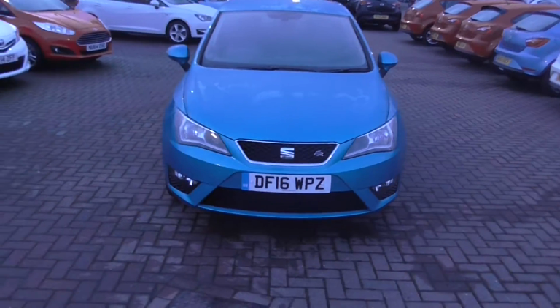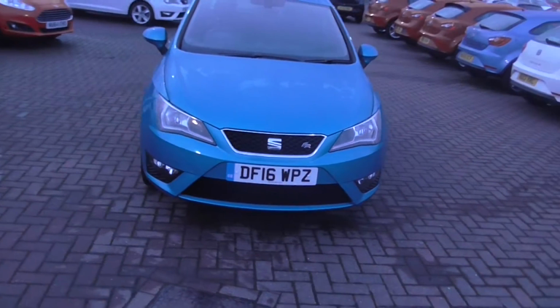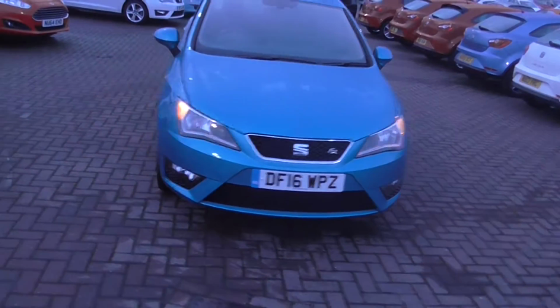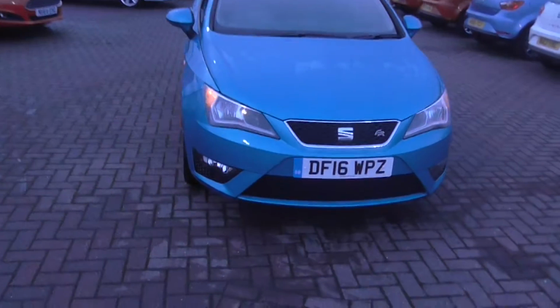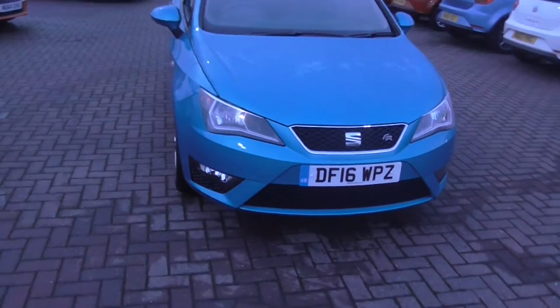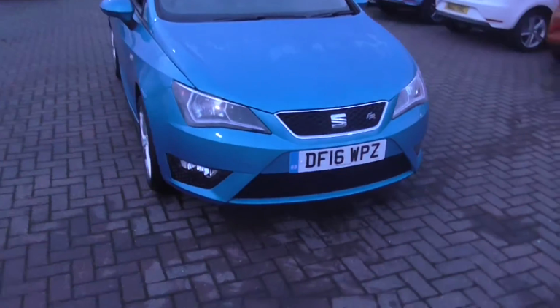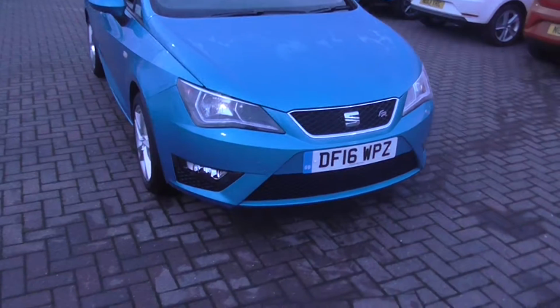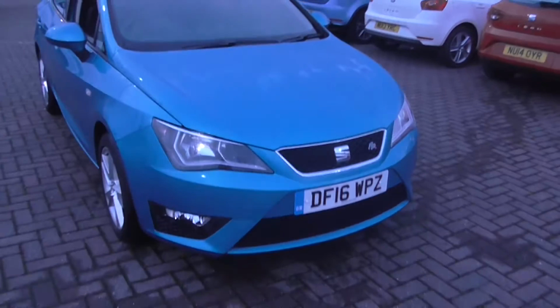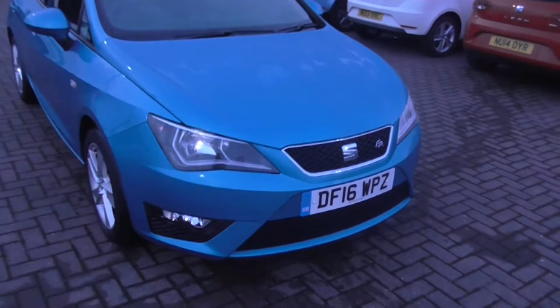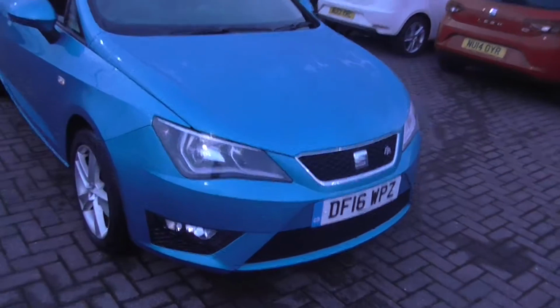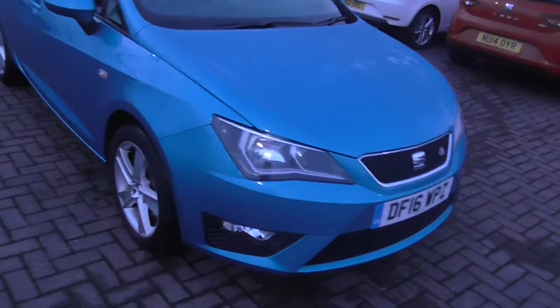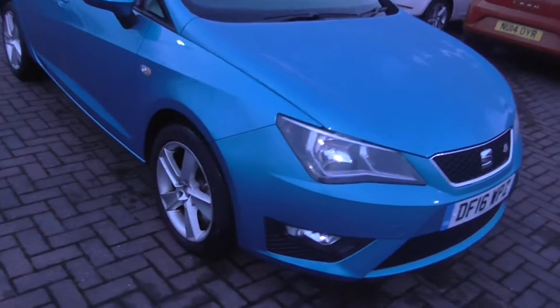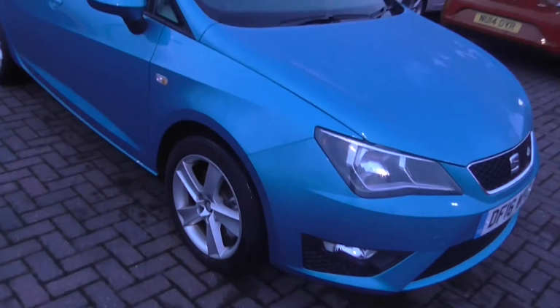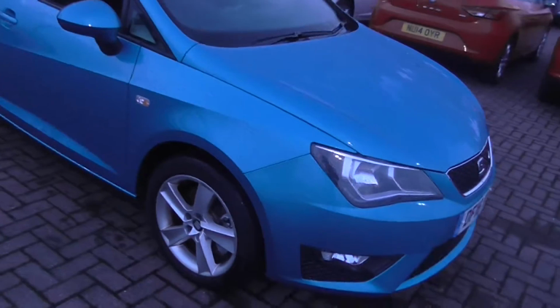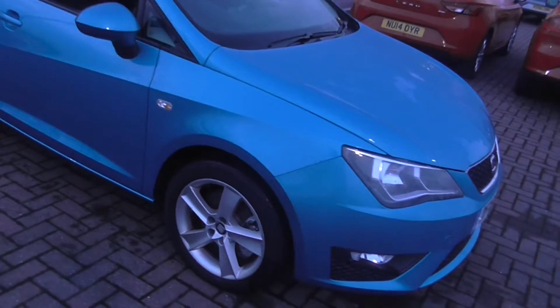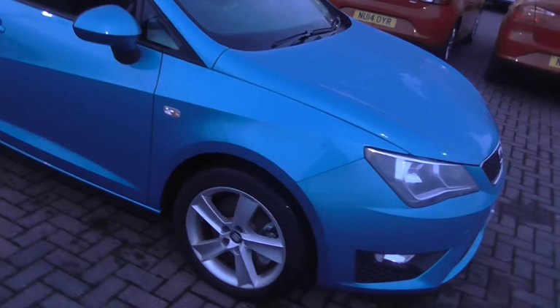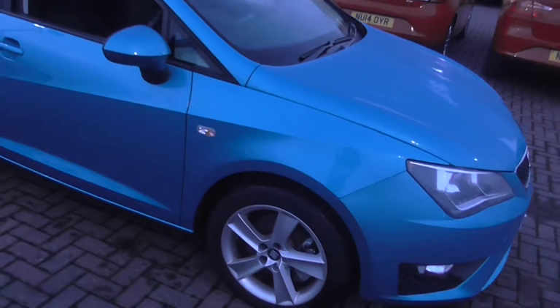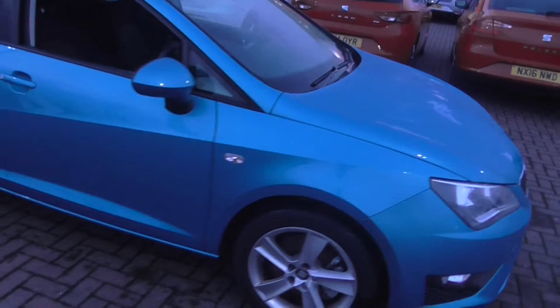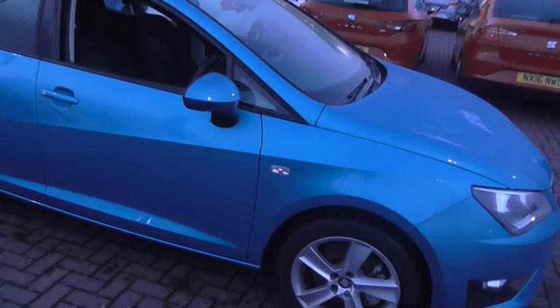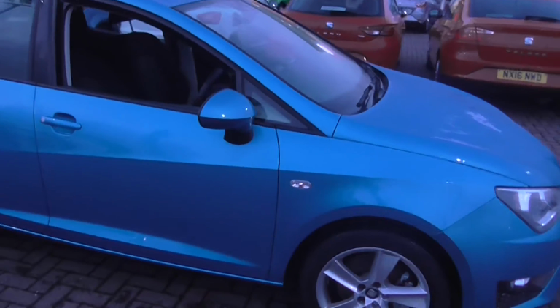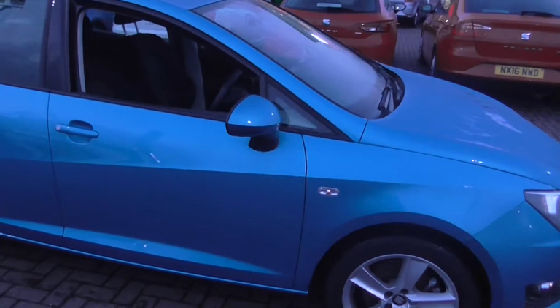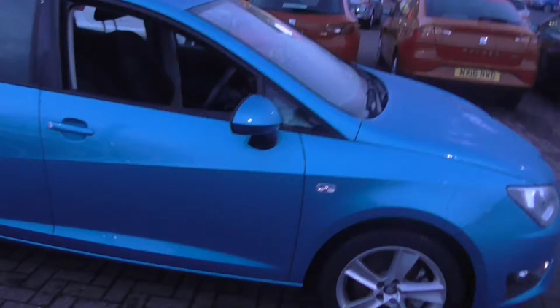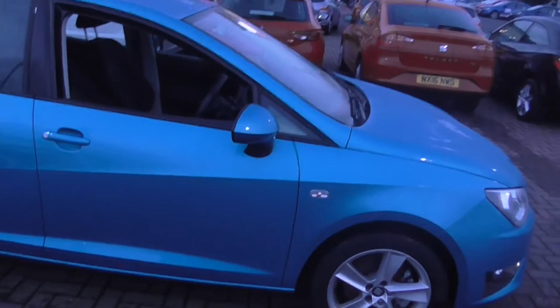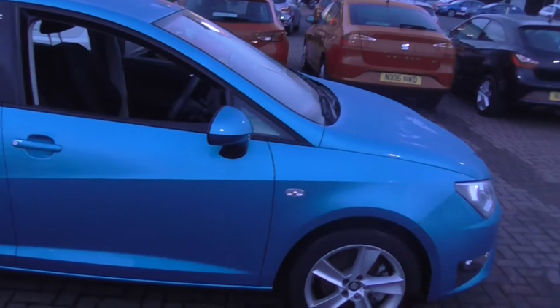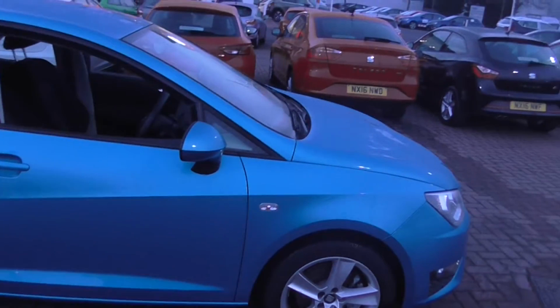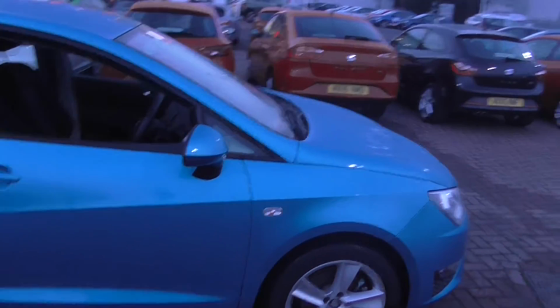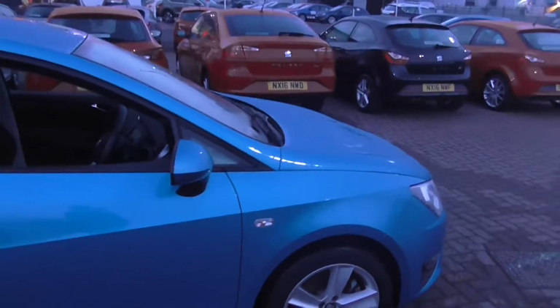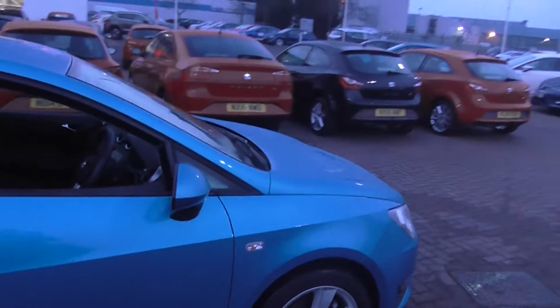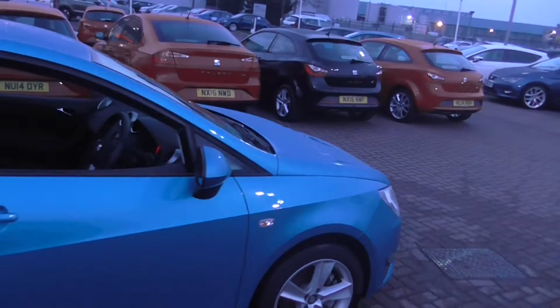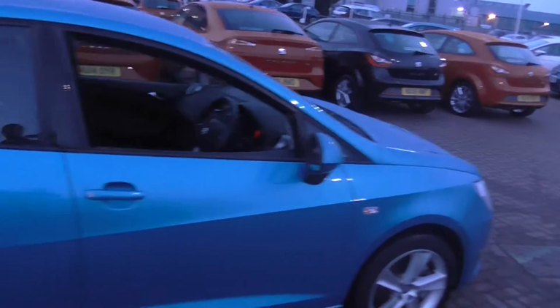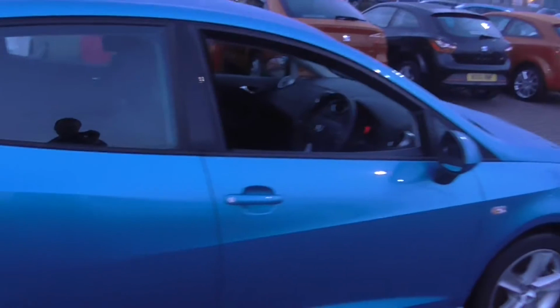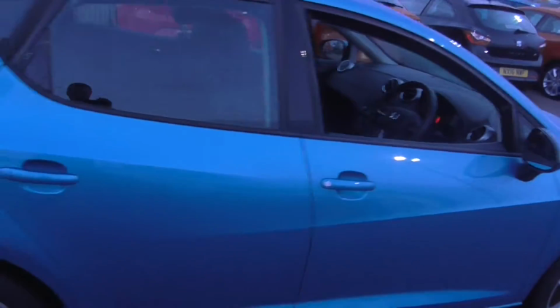Starting around the front of the vehicle you will notice front fog lights with cornering function and 16-inch alloy wheels. This car is finished off in the lovely allure blue paint and you also have body coloured wing mirrors and door handles.